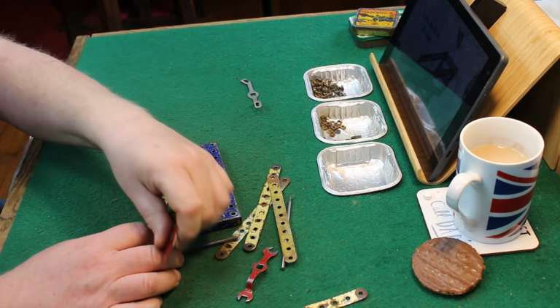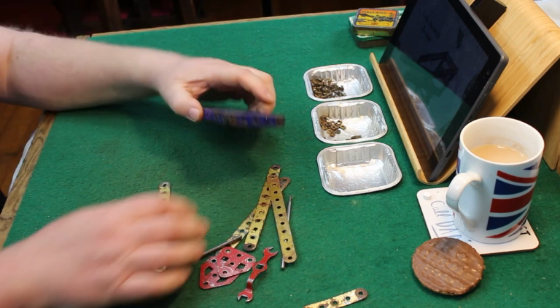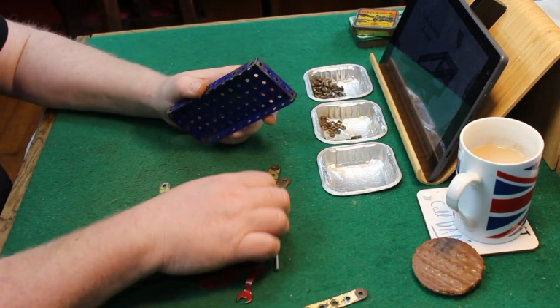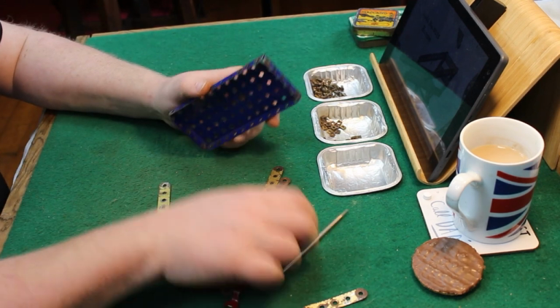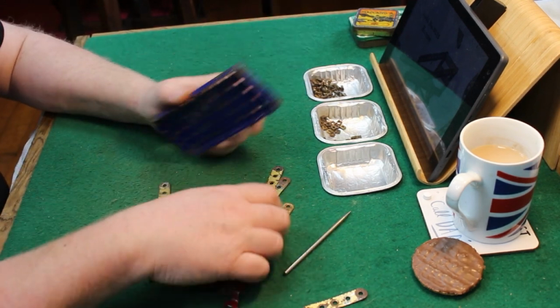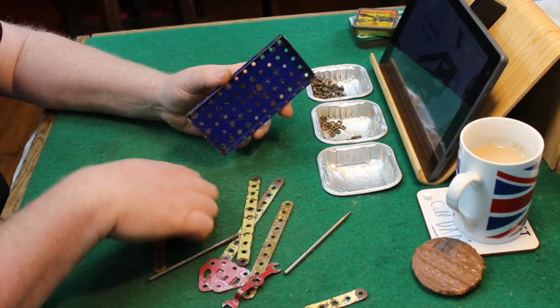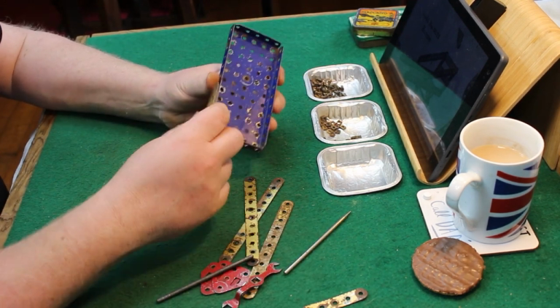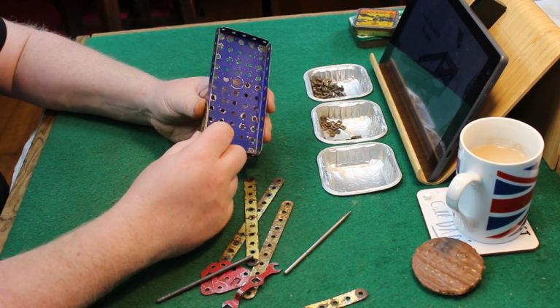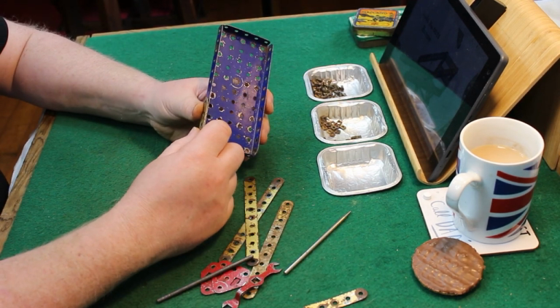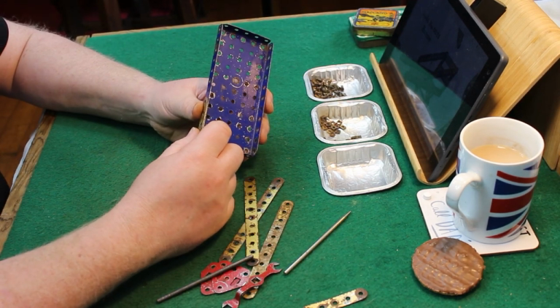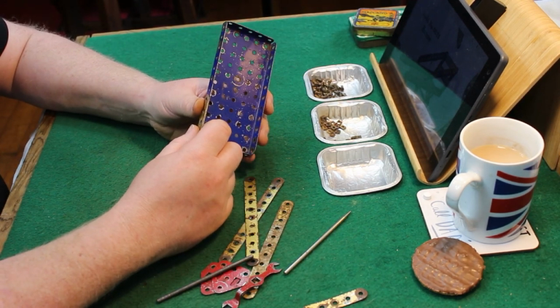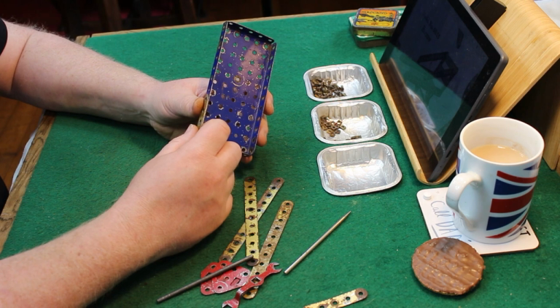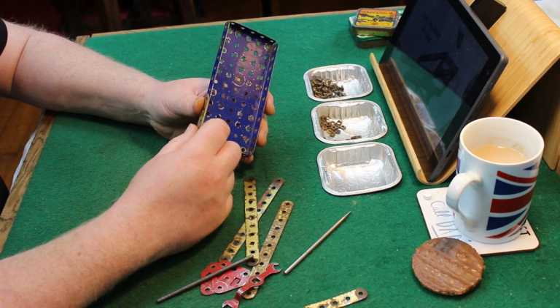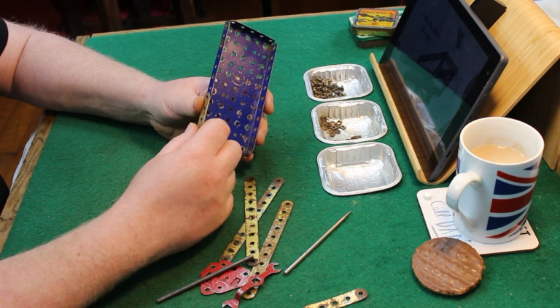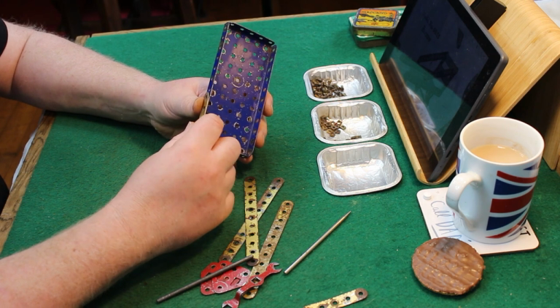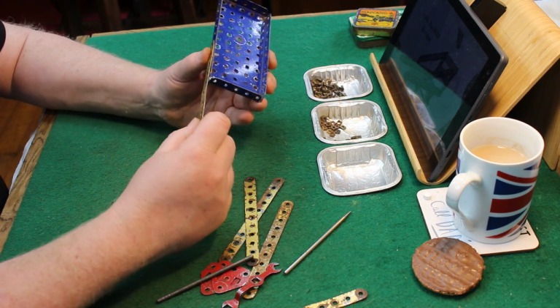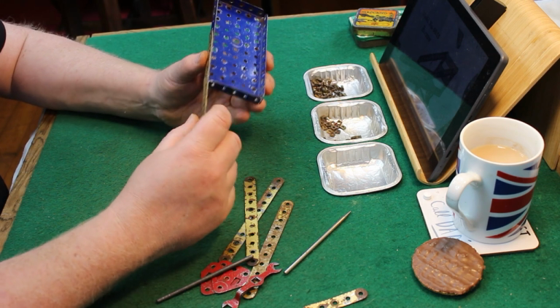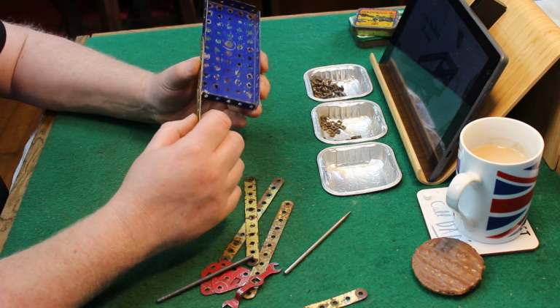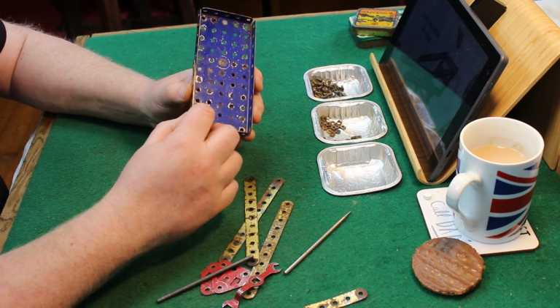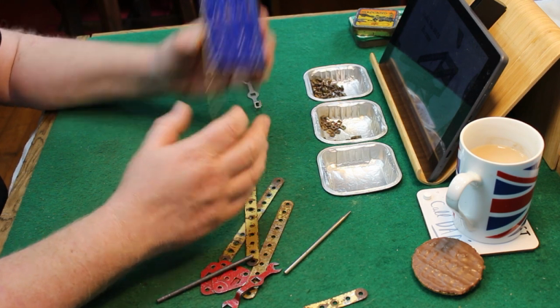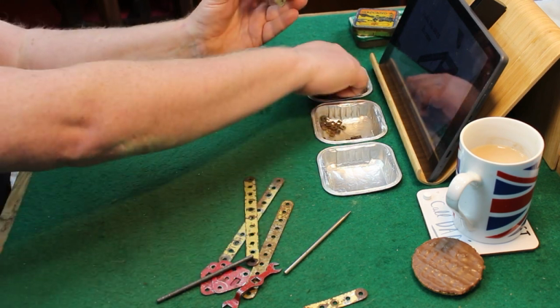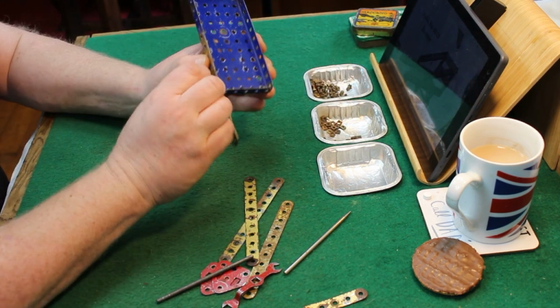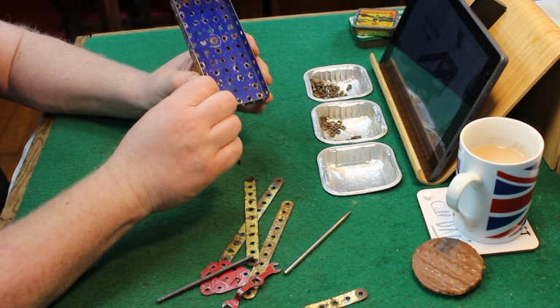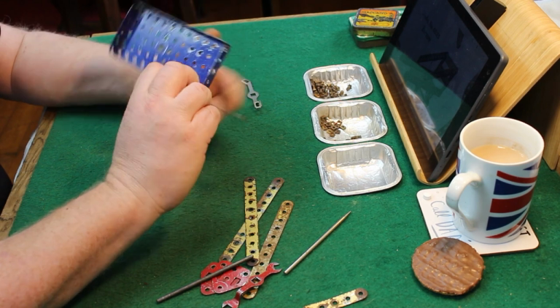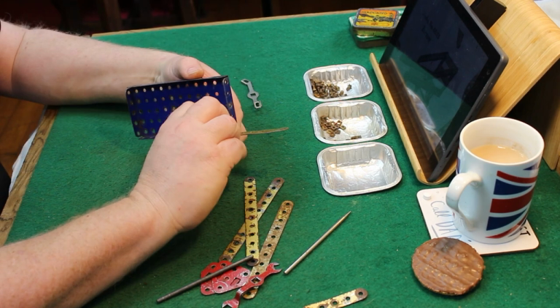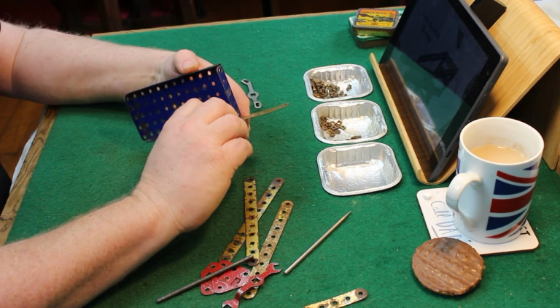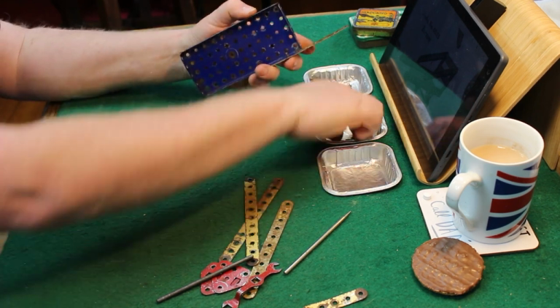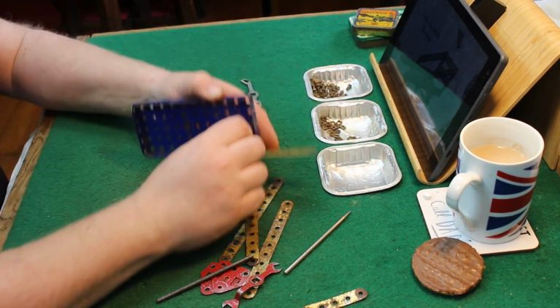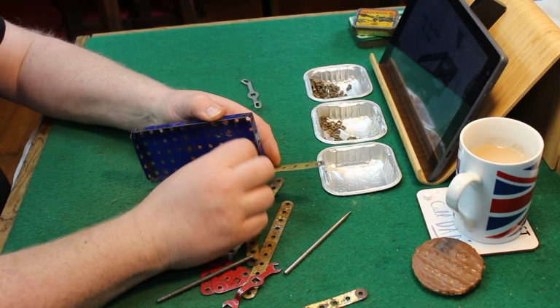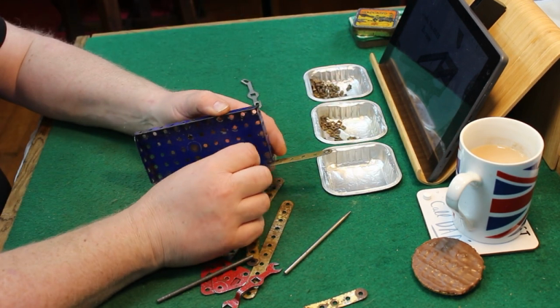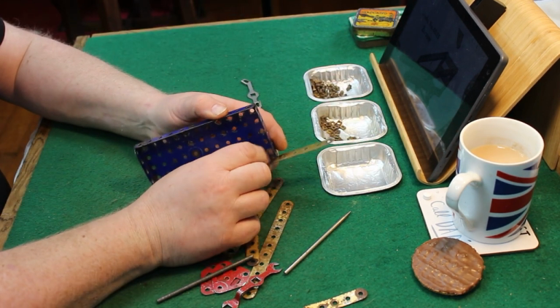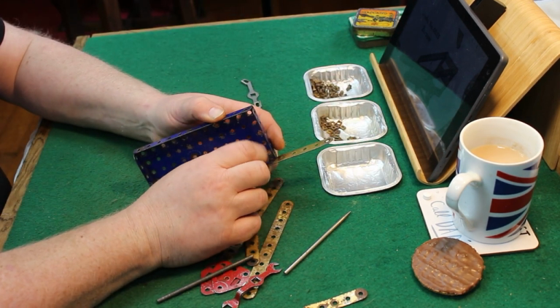Hi folks and welcome back. This week's build is for a two-wheeled handcart. Up here in the North East it's called a barrow, and they were used for loads of different reasons.